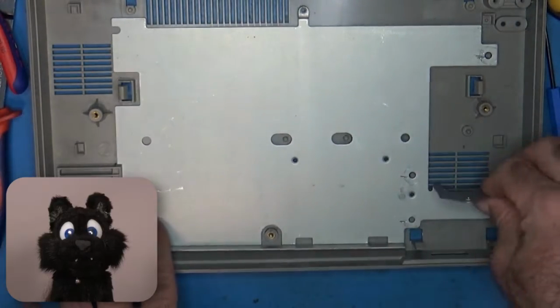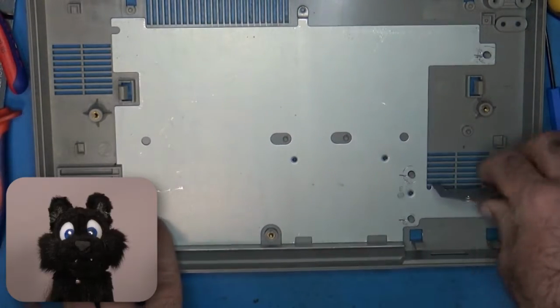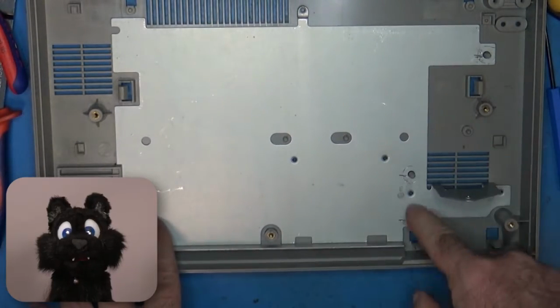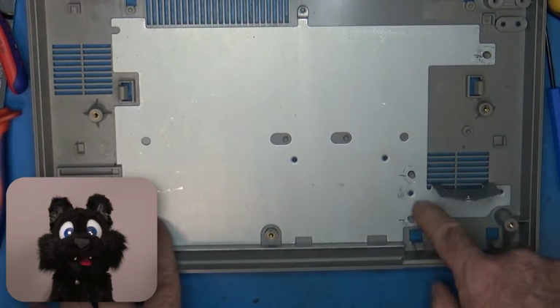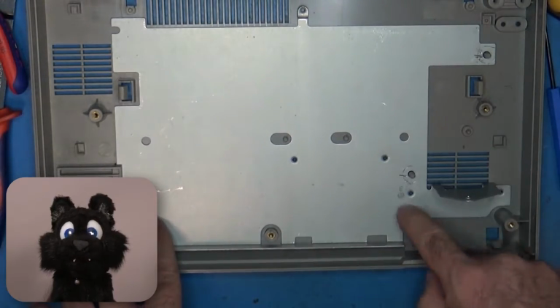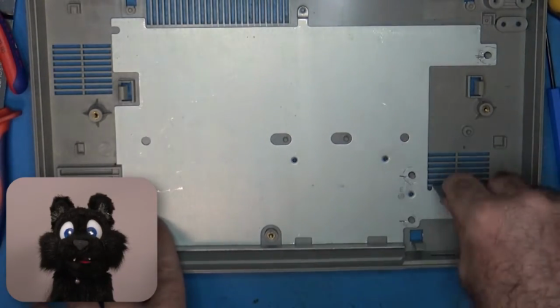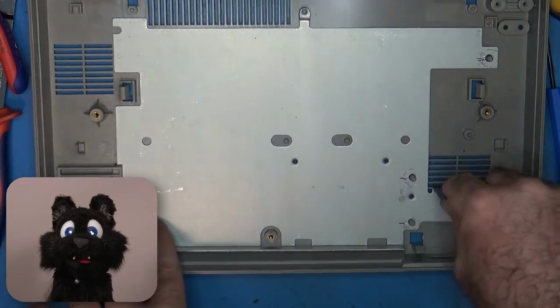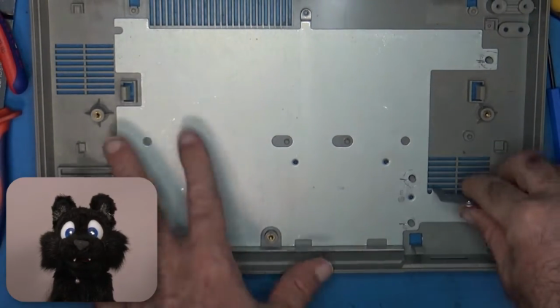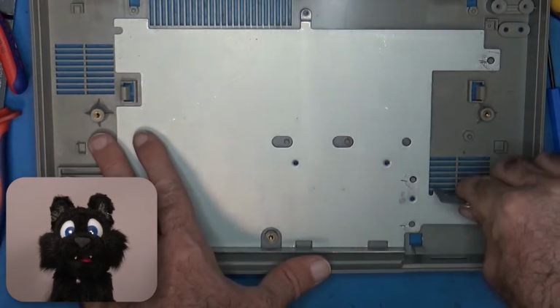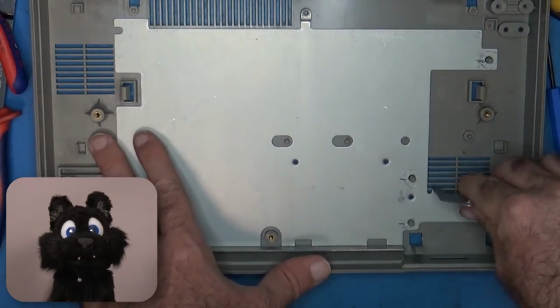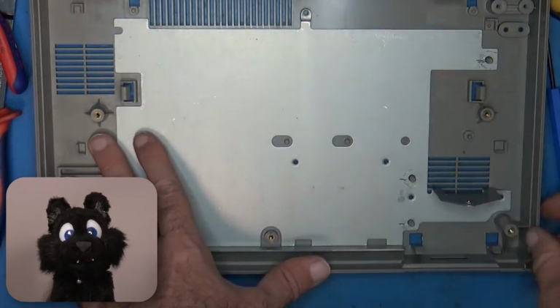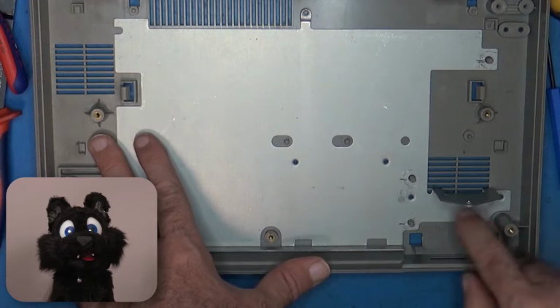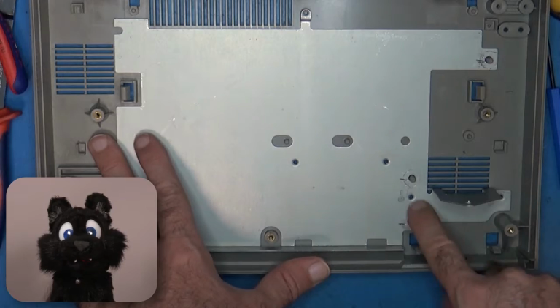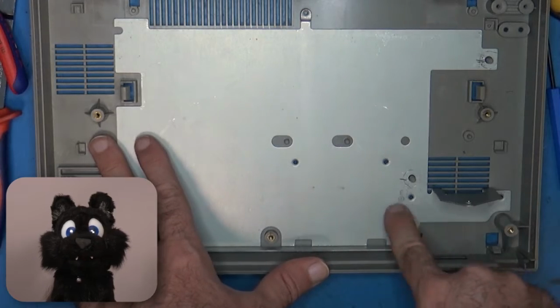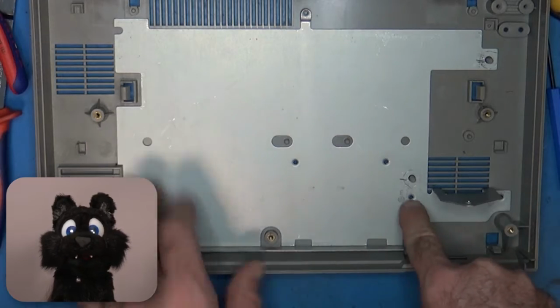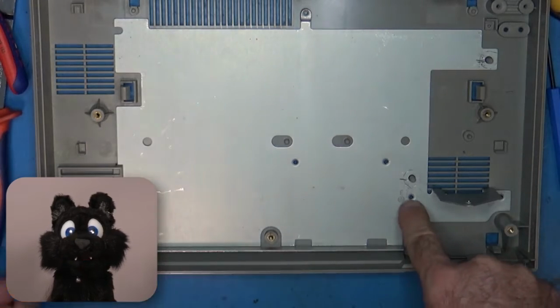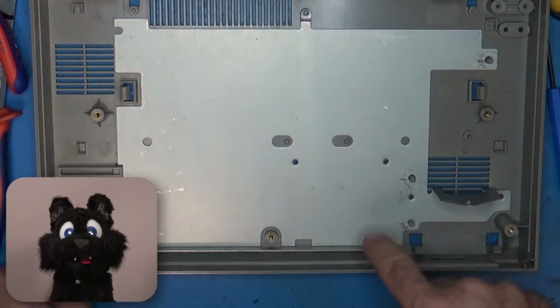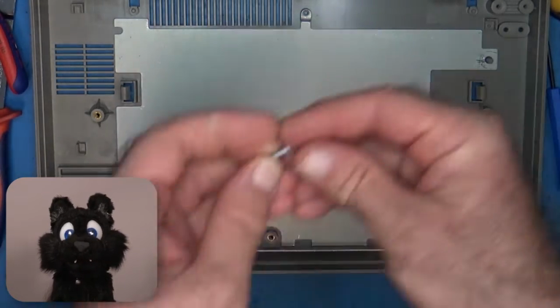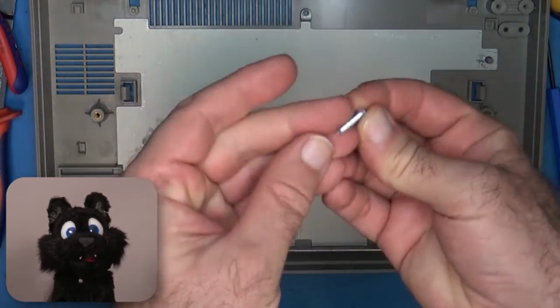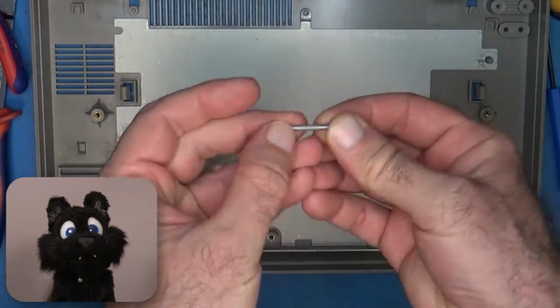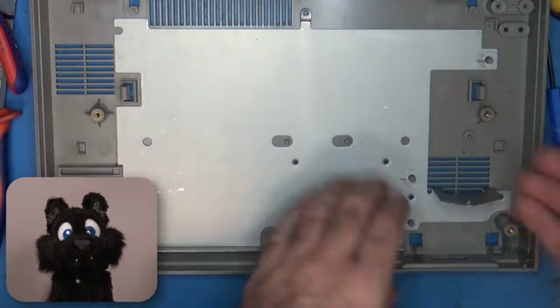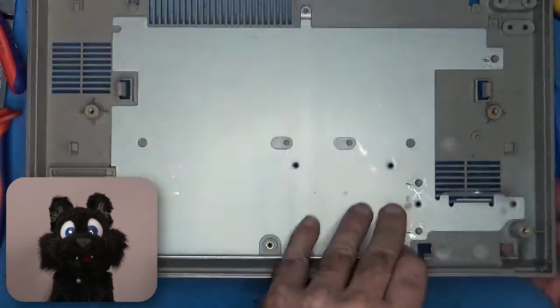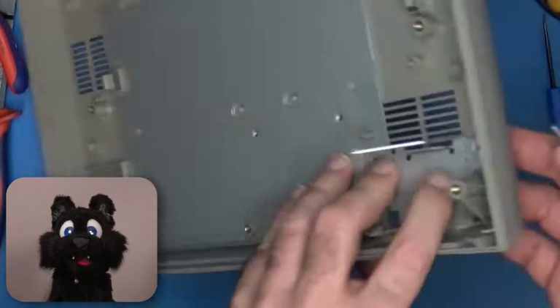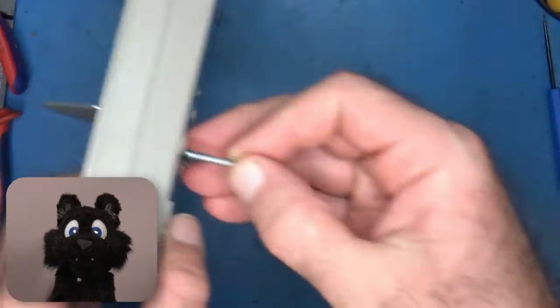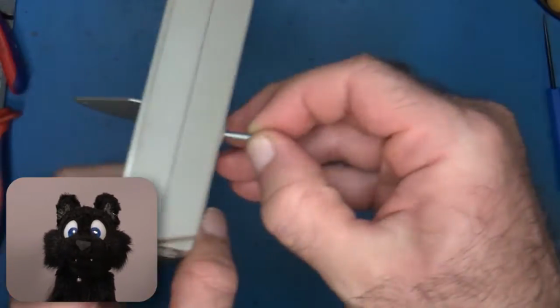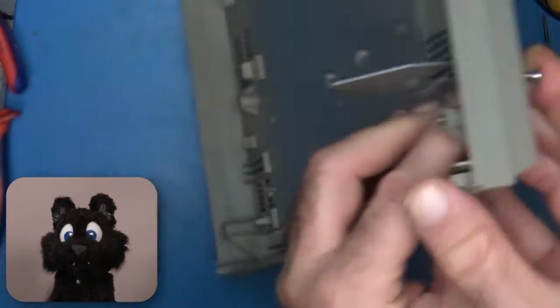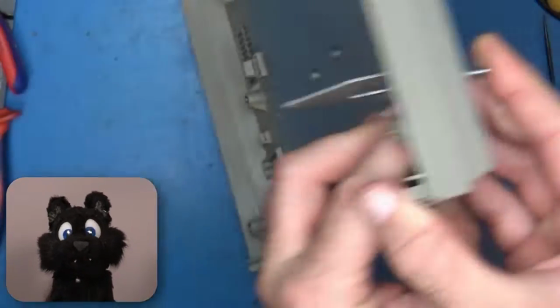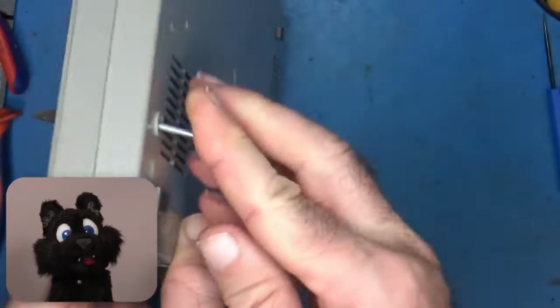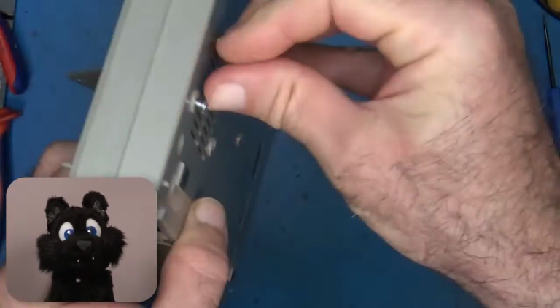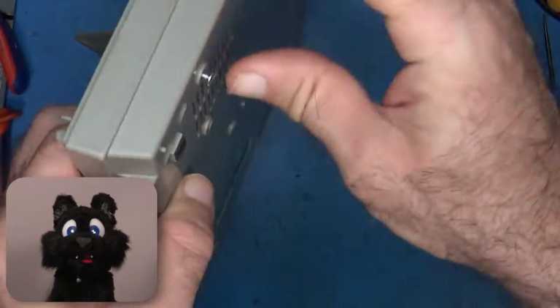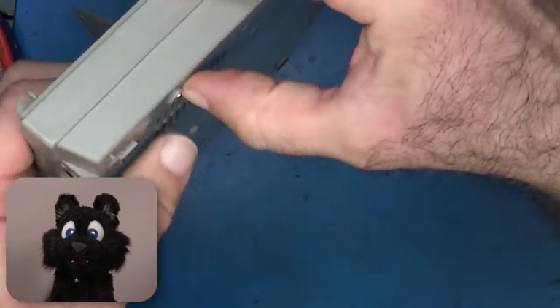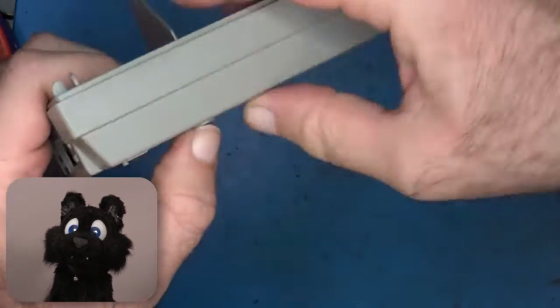The base plate also has screw holes that provide a good alternative to those strange one-way clips, so I'm just bolting it down.